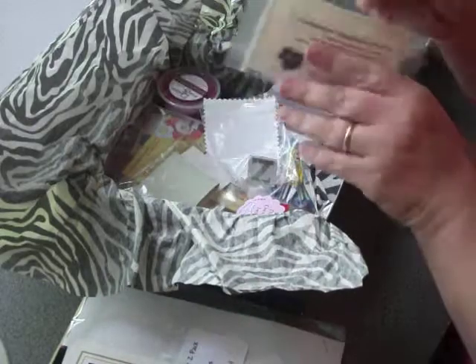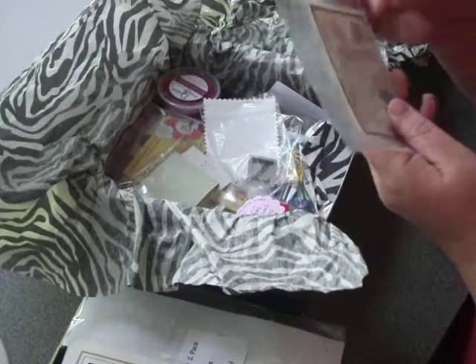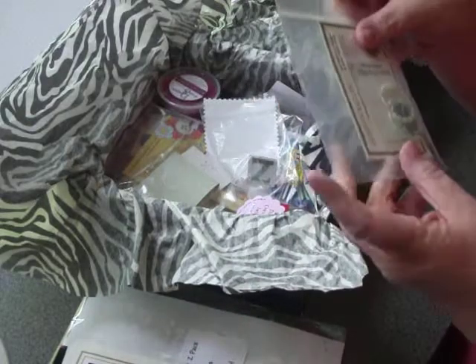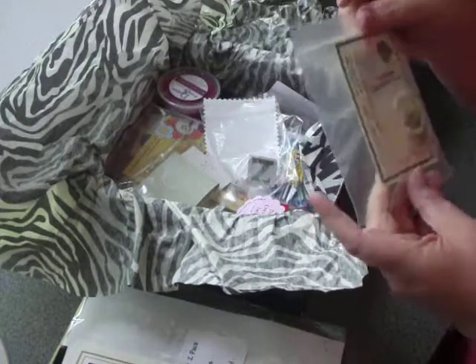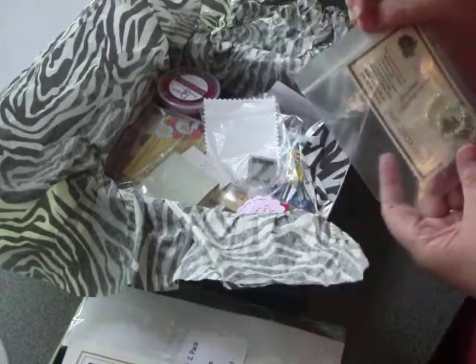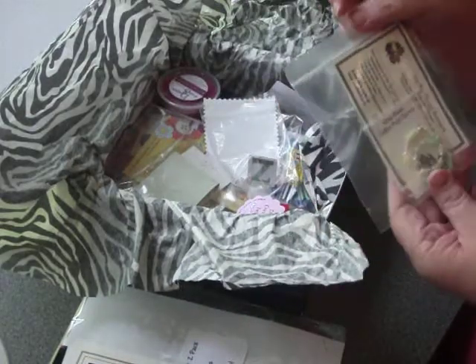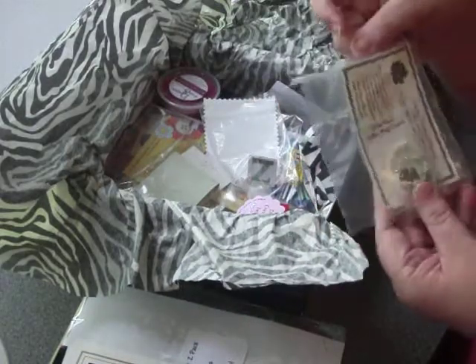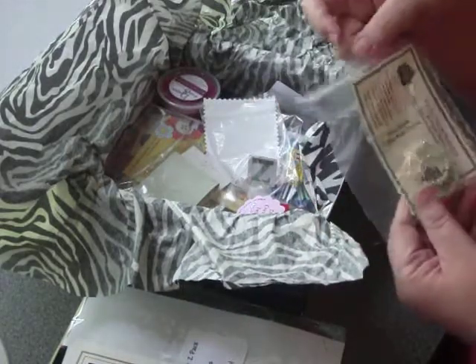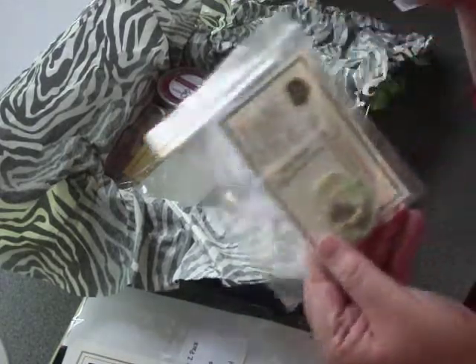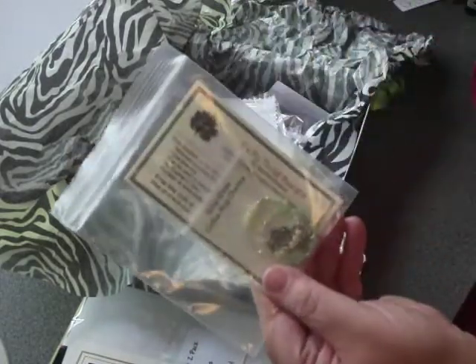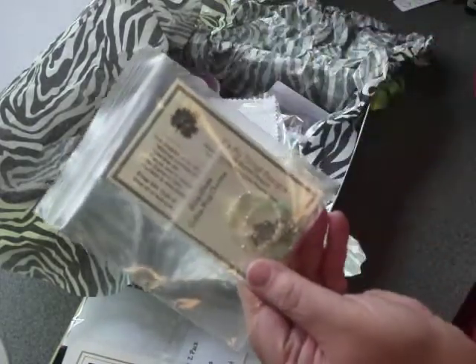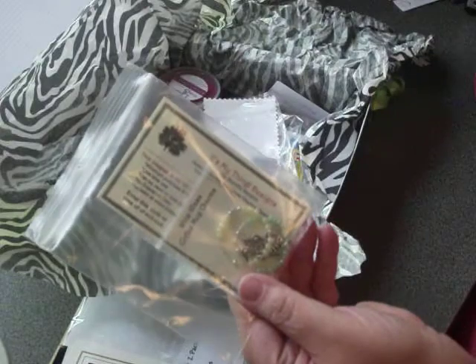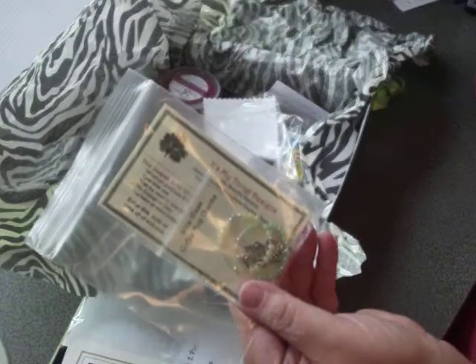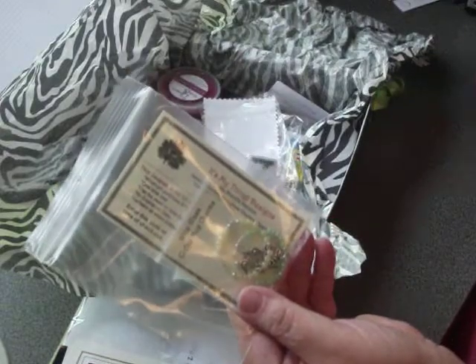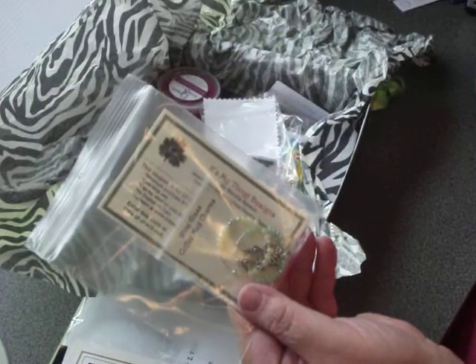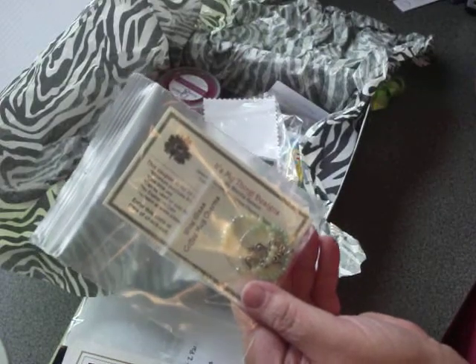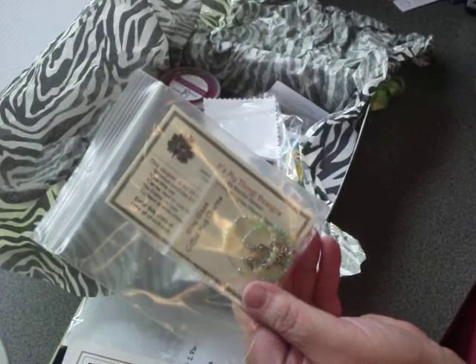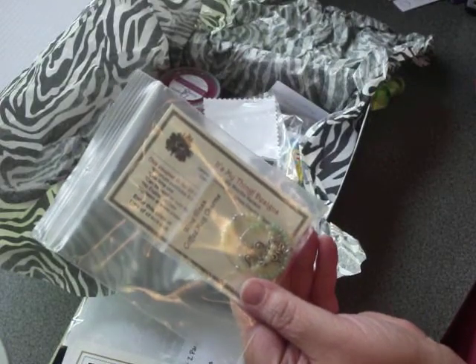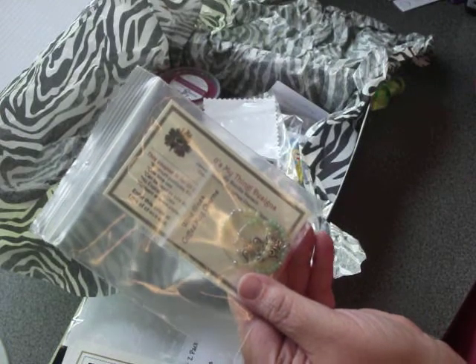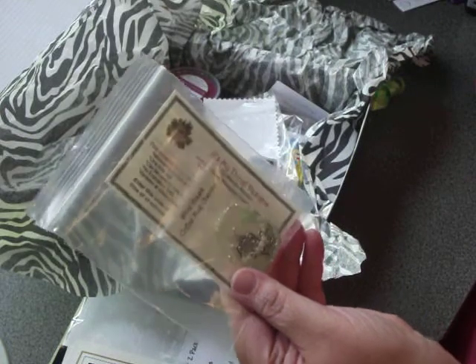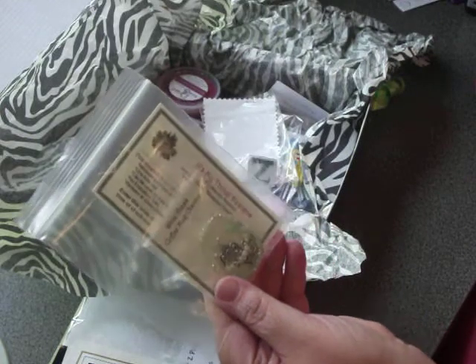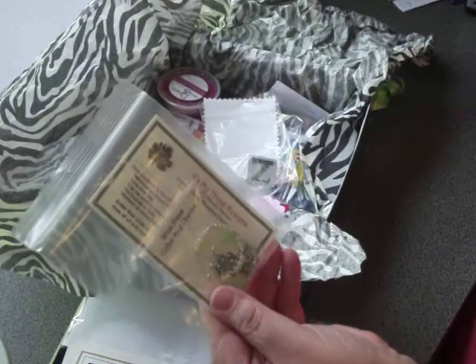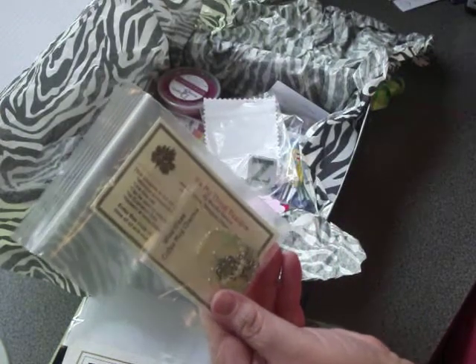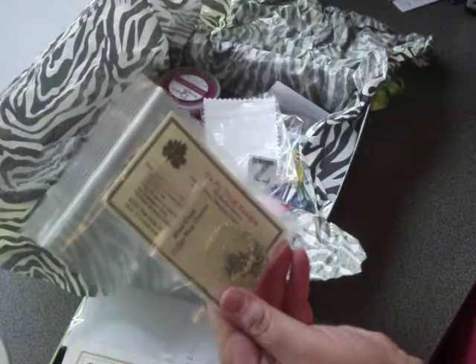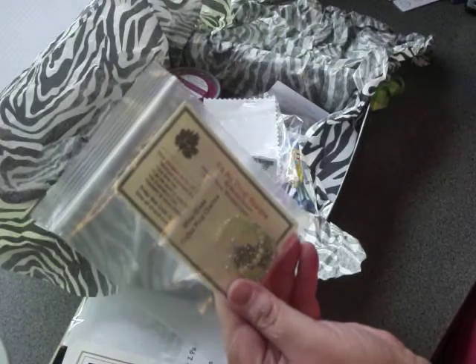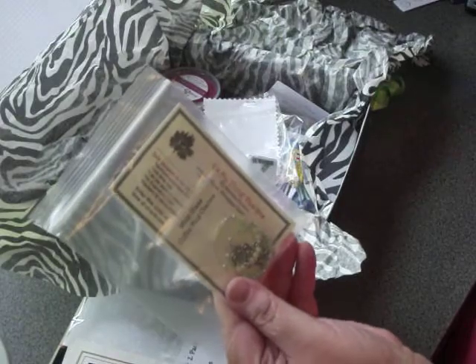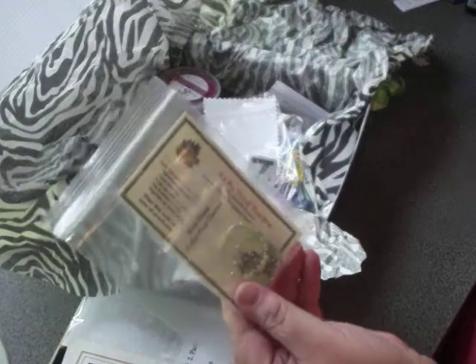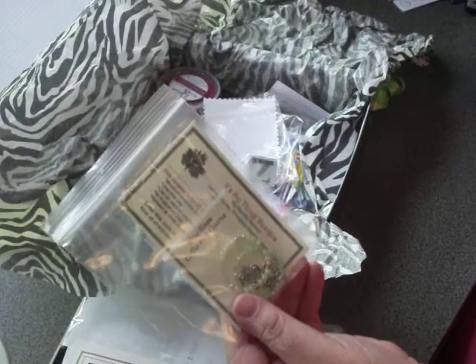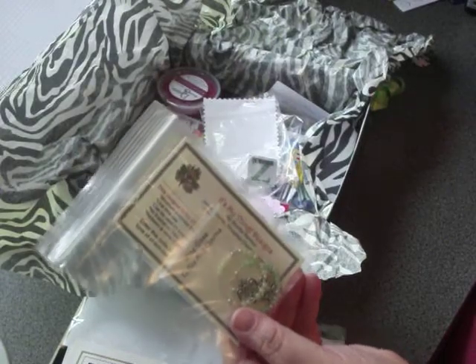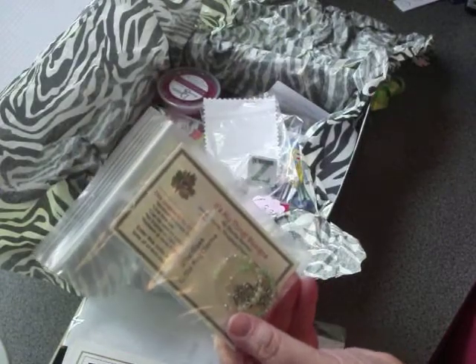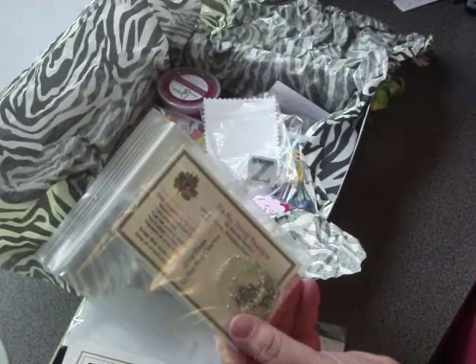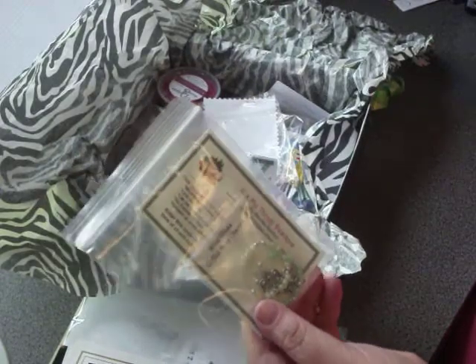This is from It's My Thing Designs. She put in mug charms, or wine glass charms, or anything you need to mark as yours when you have friends over.